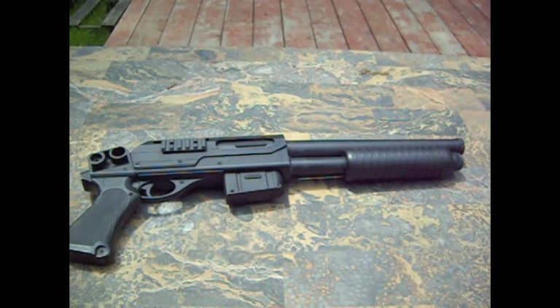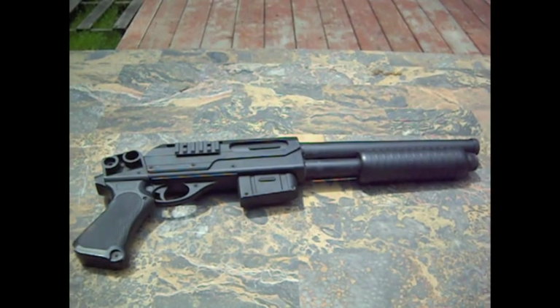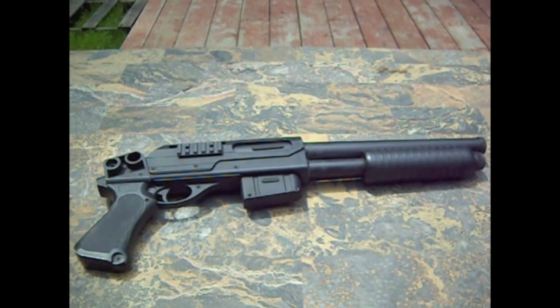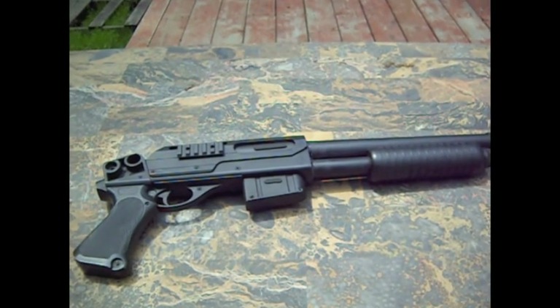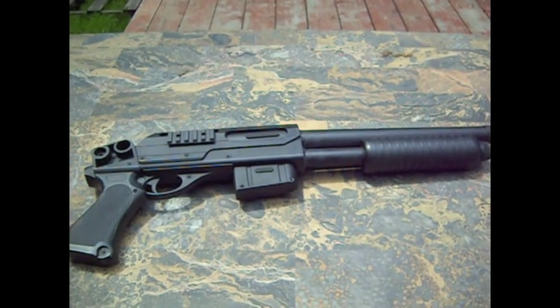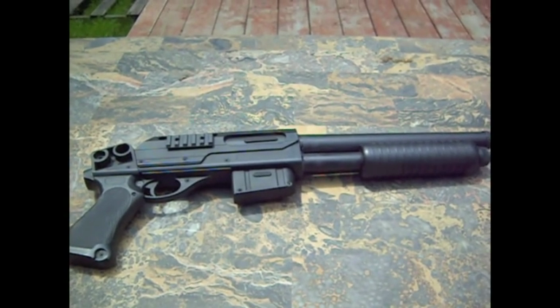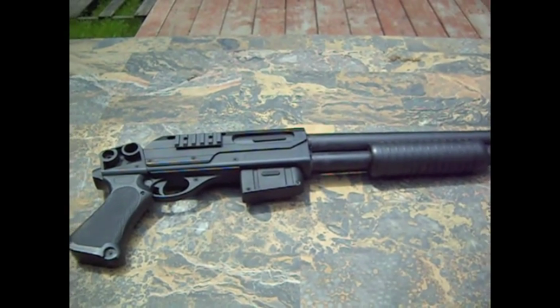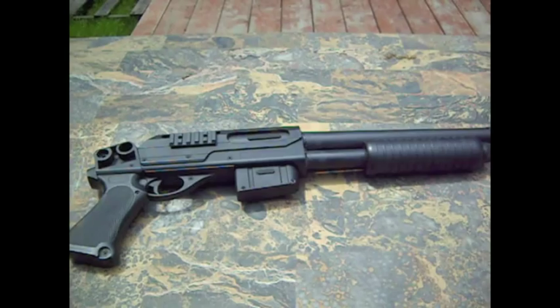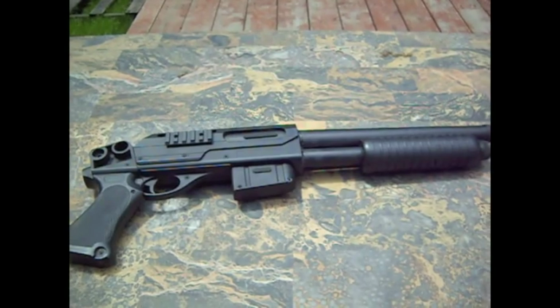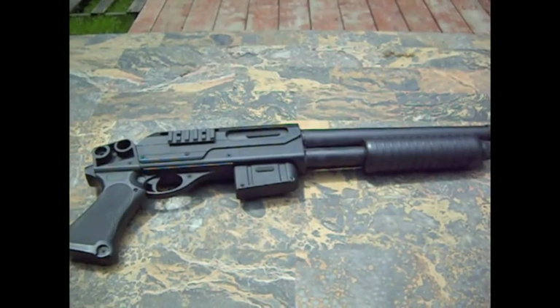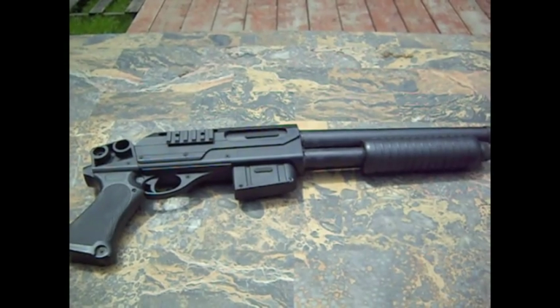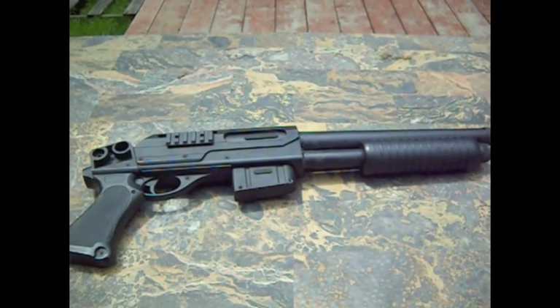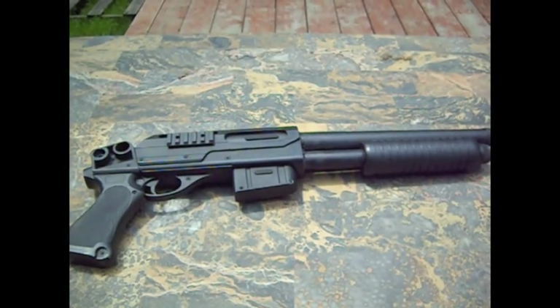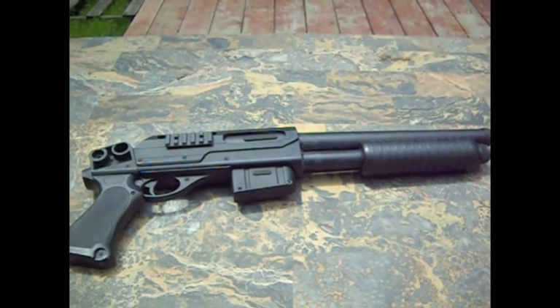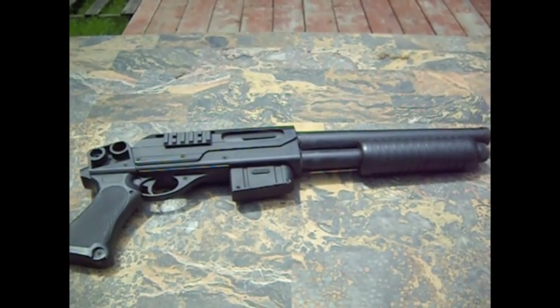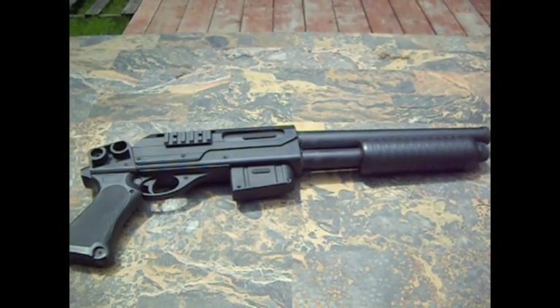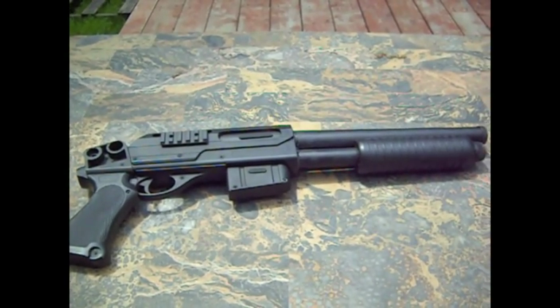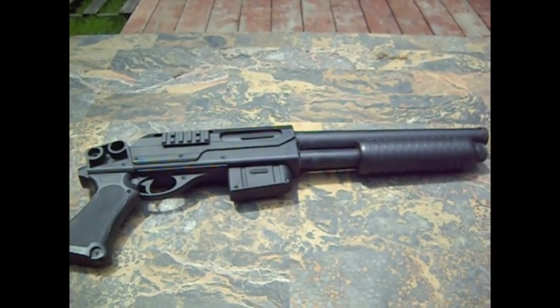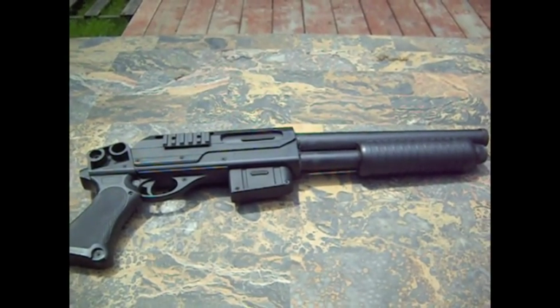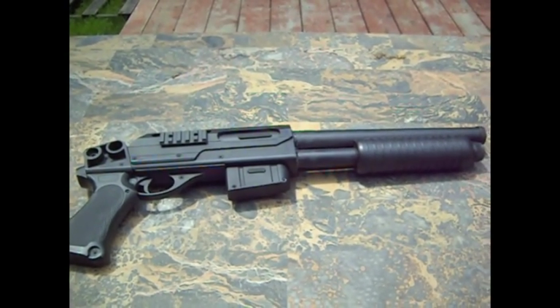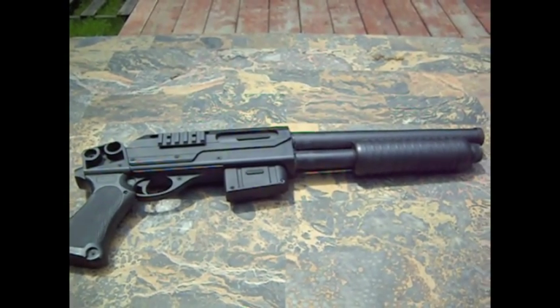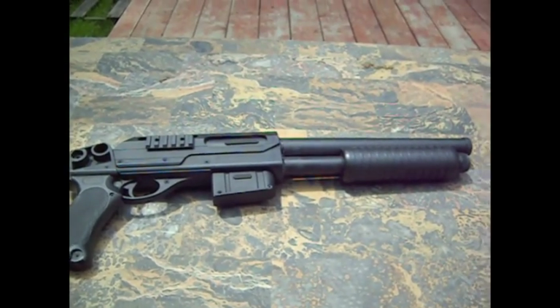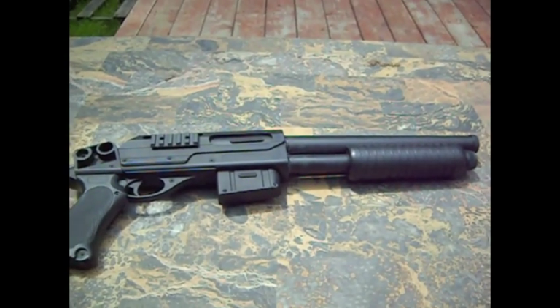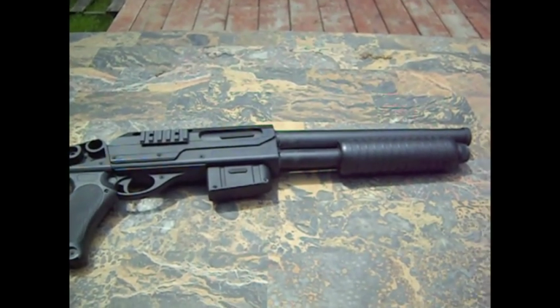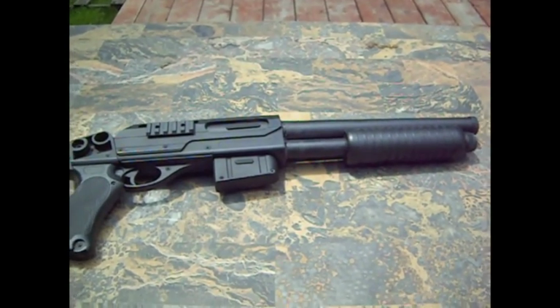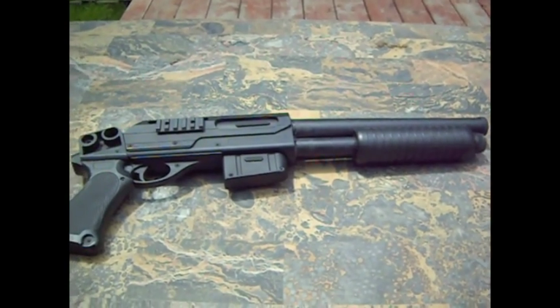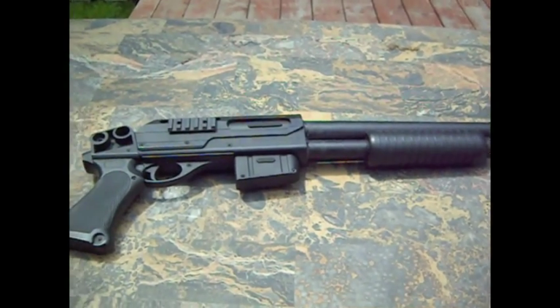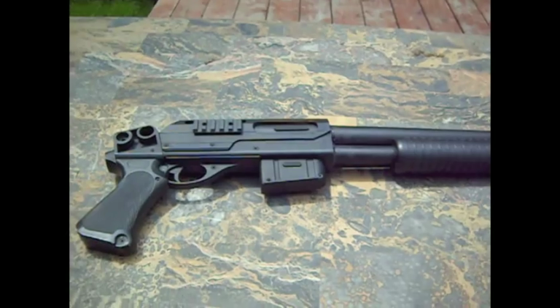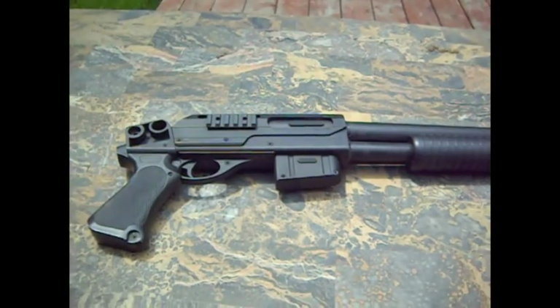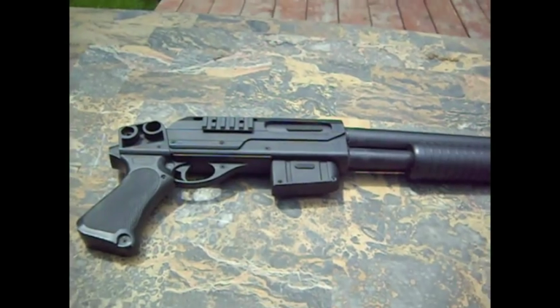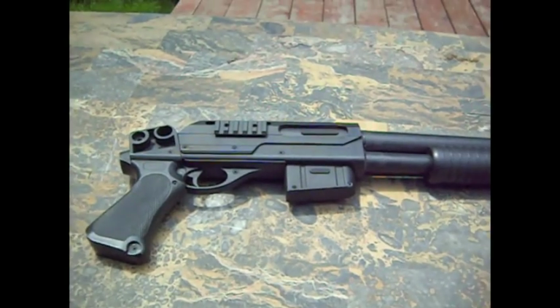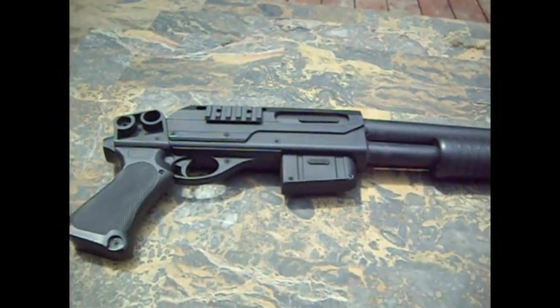What's up, YouTube? It's Cliff2475, bringing you the review on the Crossman S32P, otherwise known as the Crossman Slam Fire Shotgun.